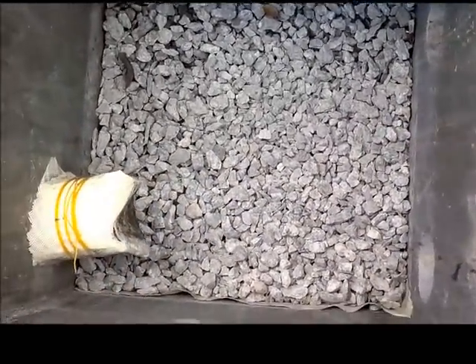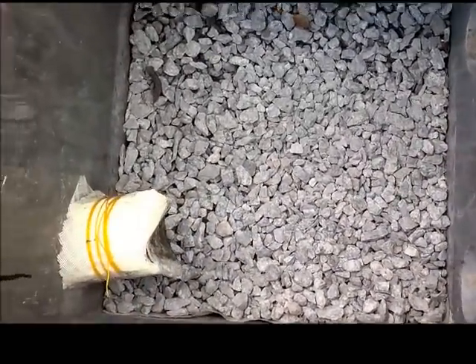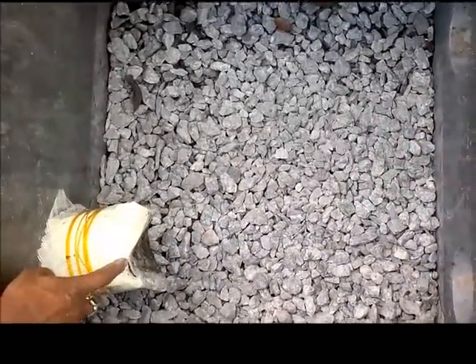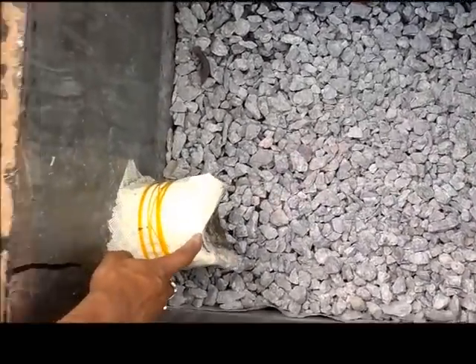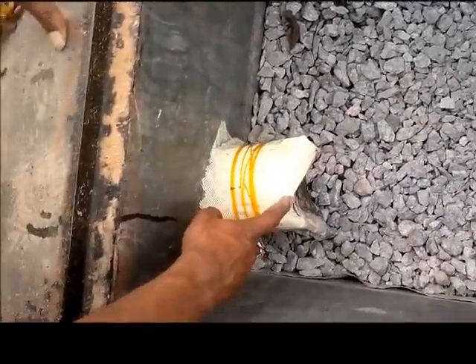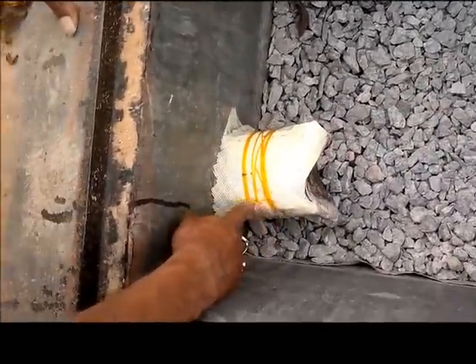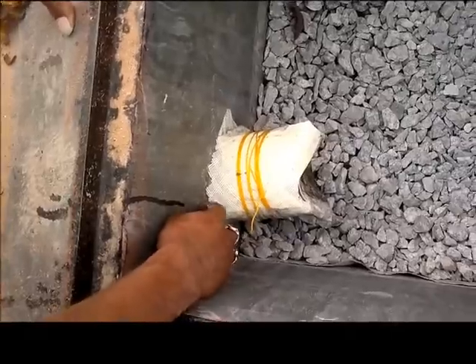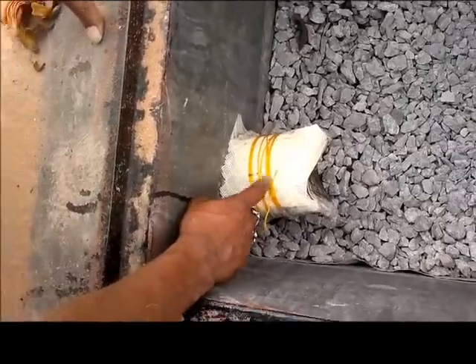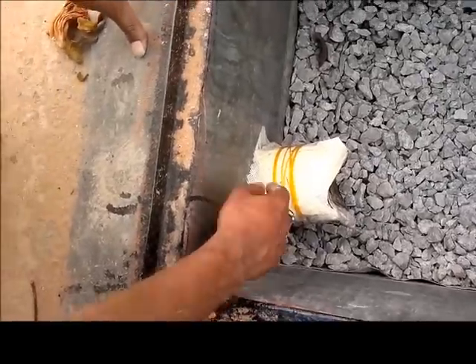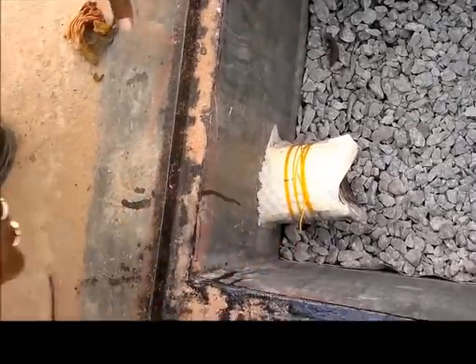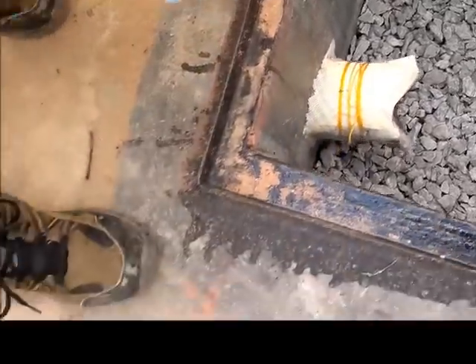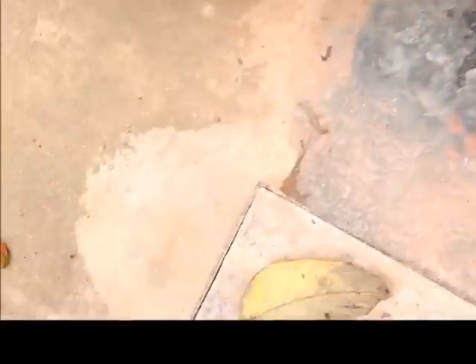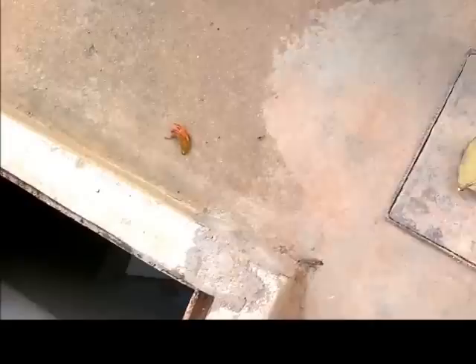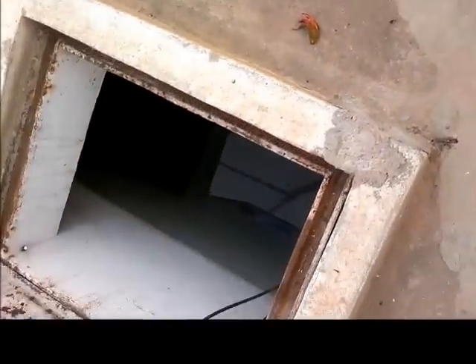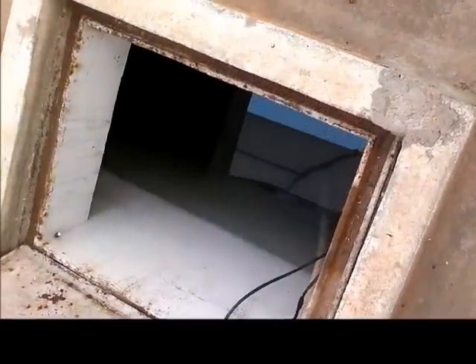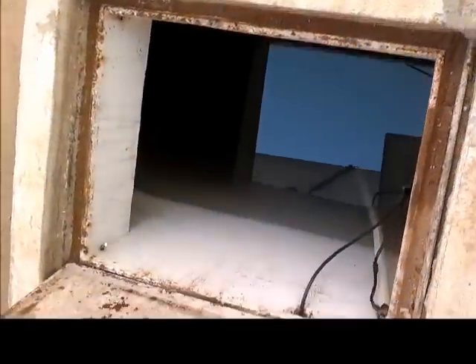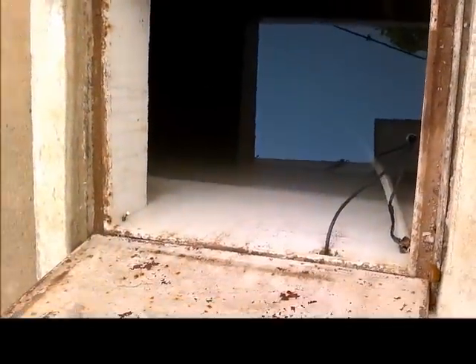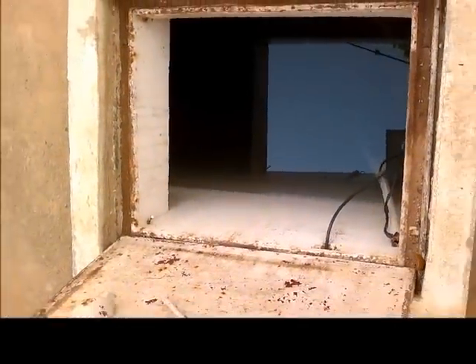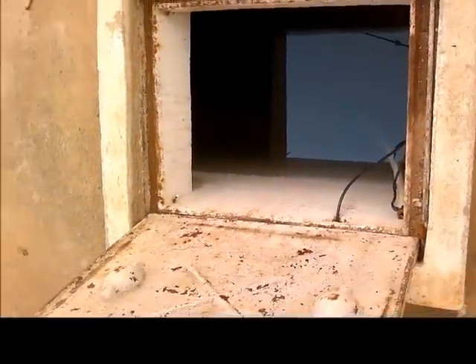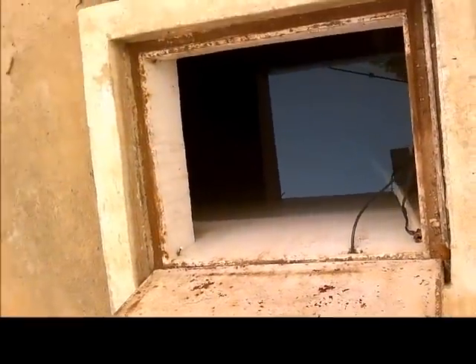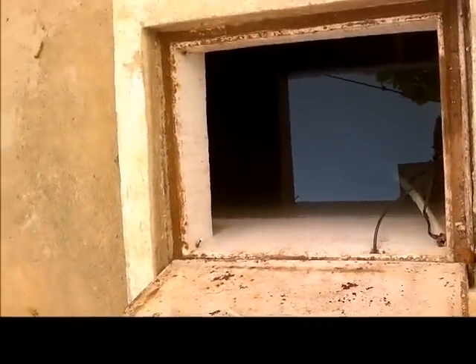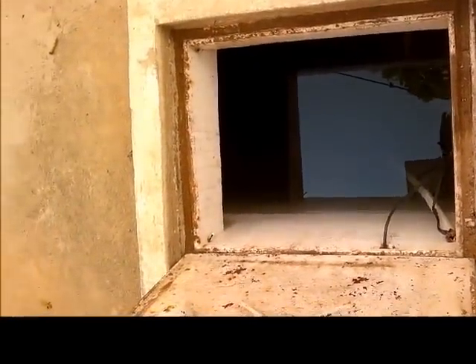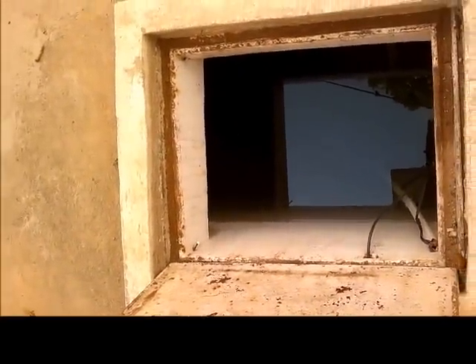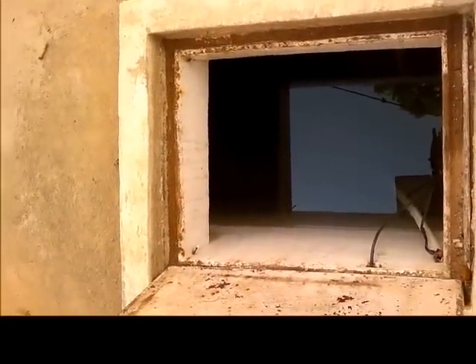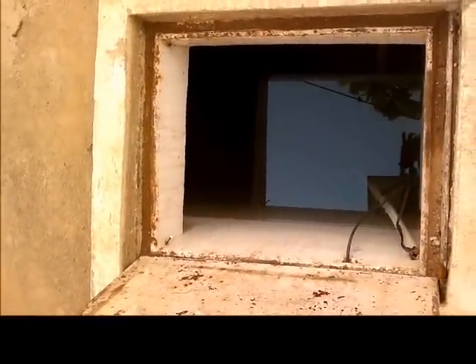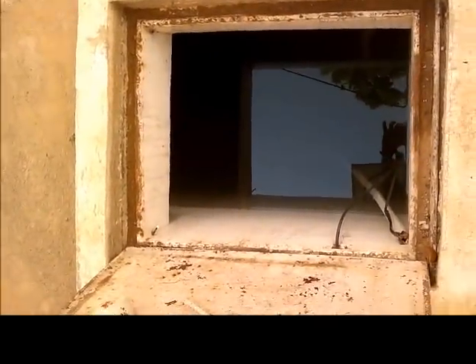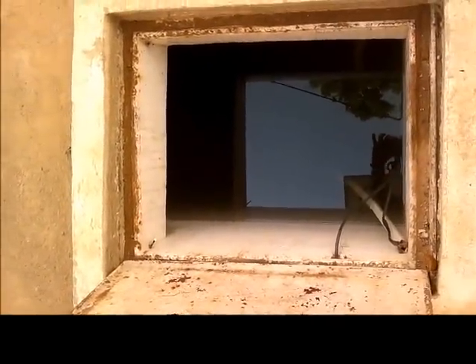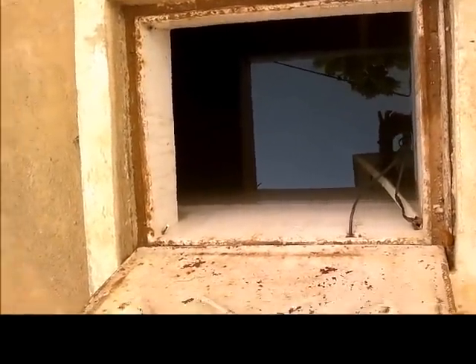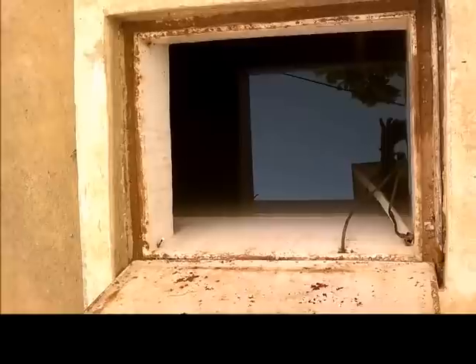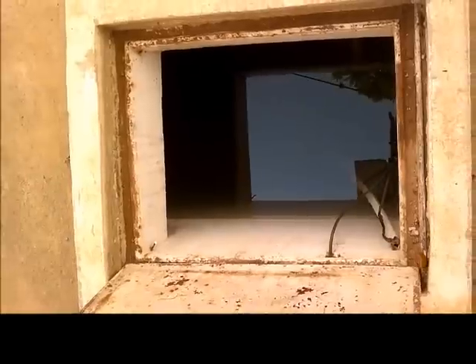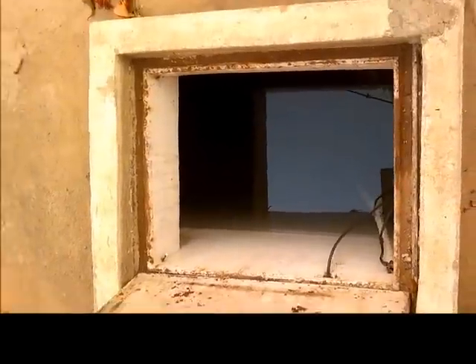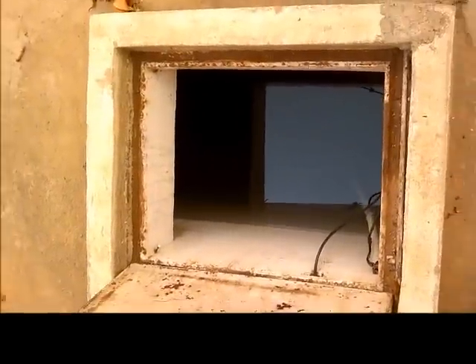The filtered water then gets into this pipe, which eventually flows into the sump. From there it gets pumped into the overhead tank and is used for all purposes including drinking.